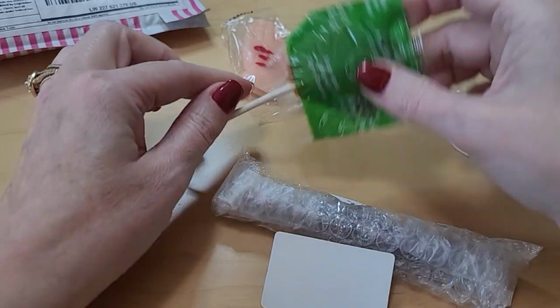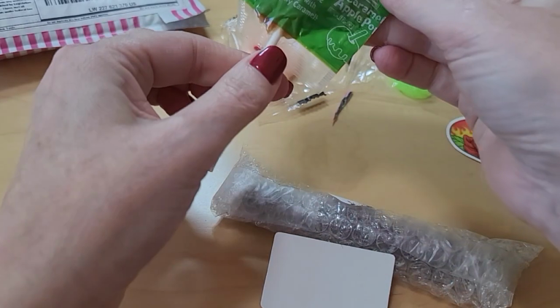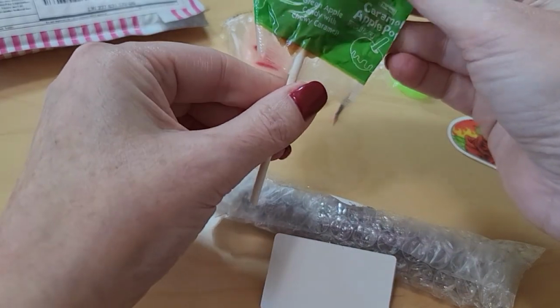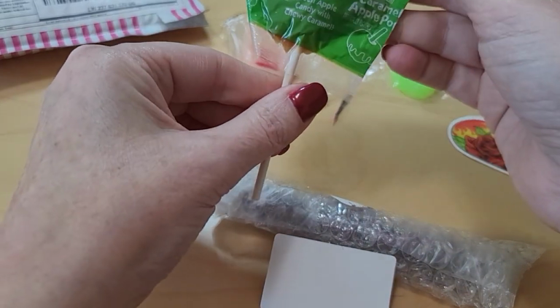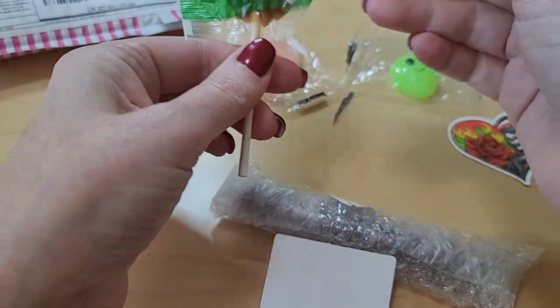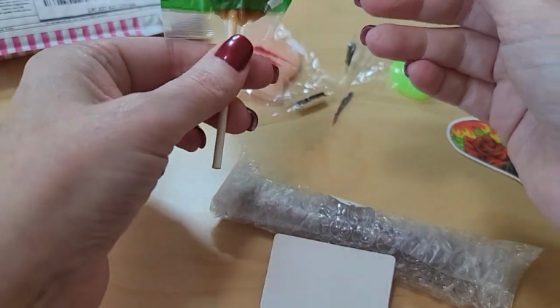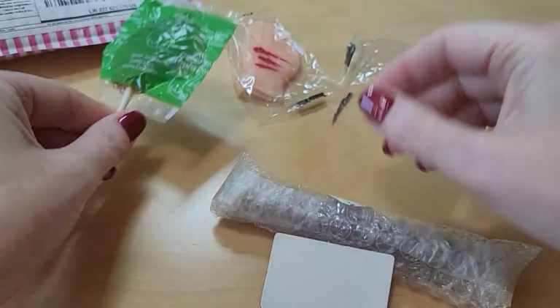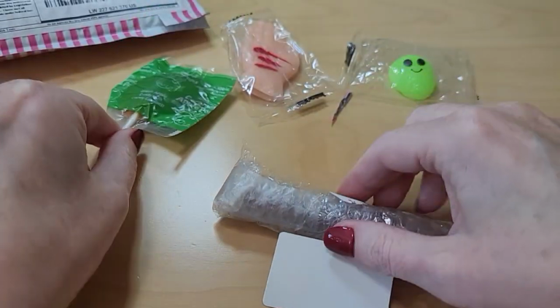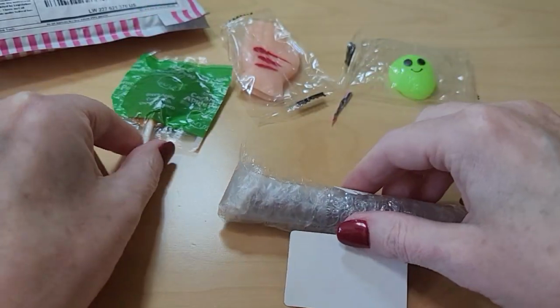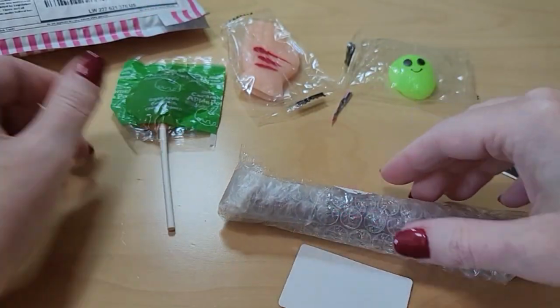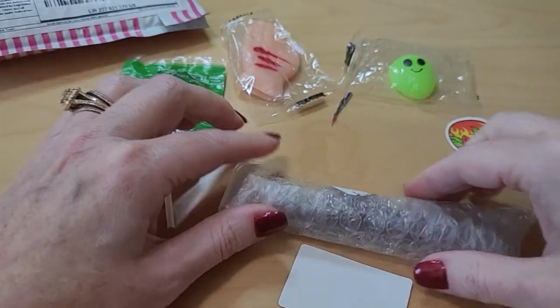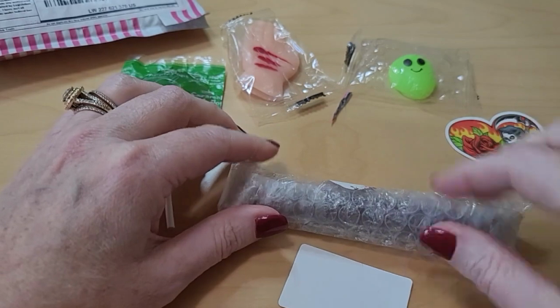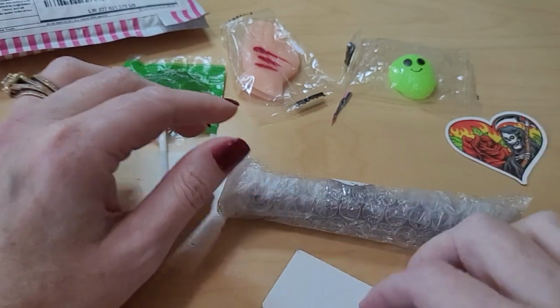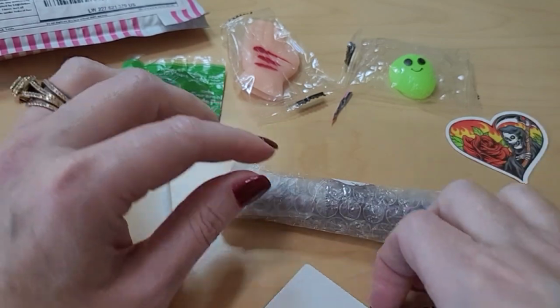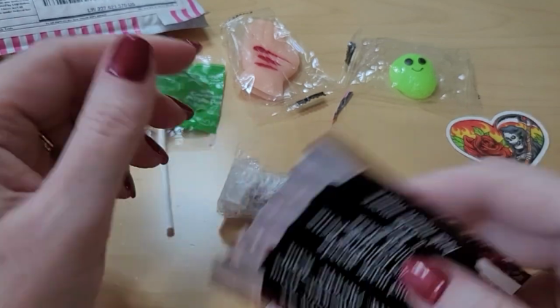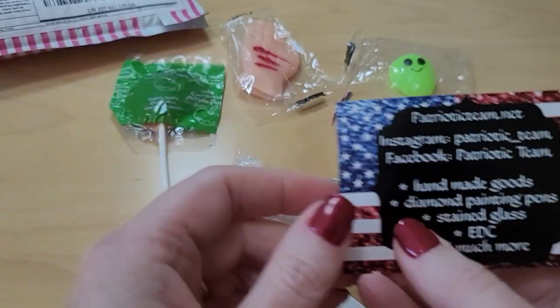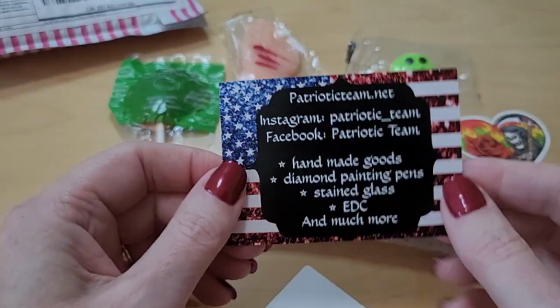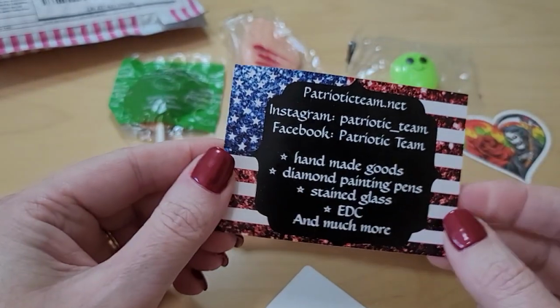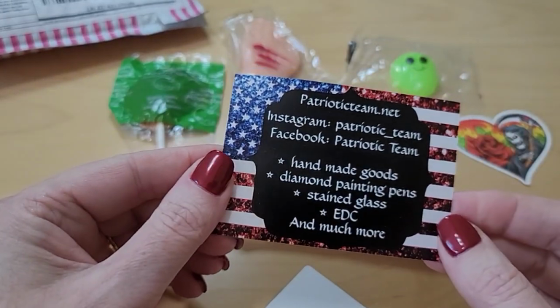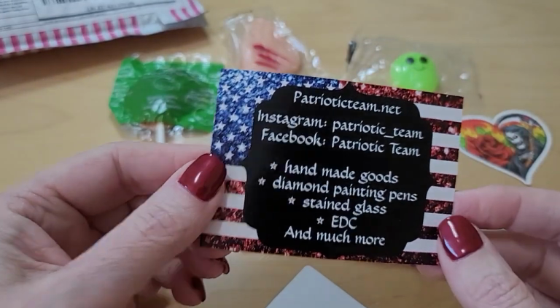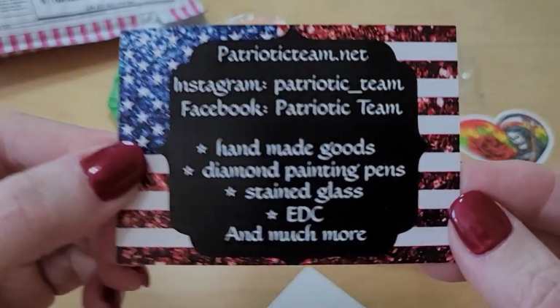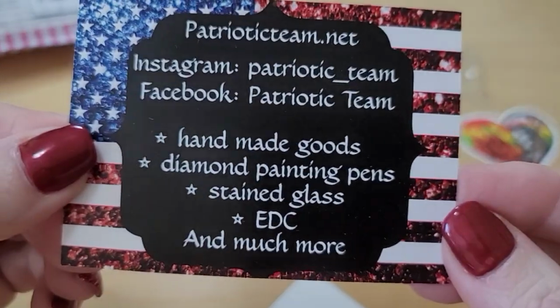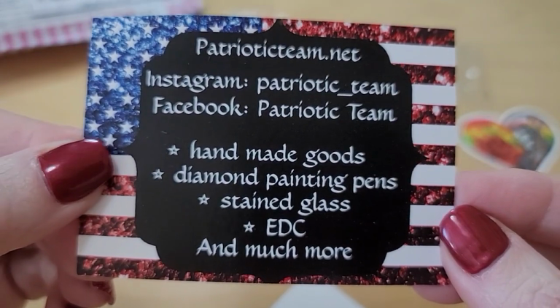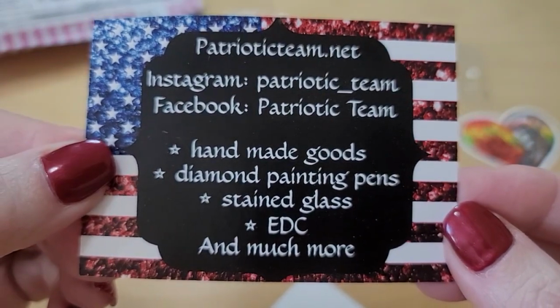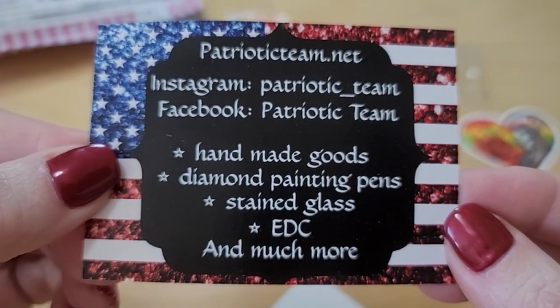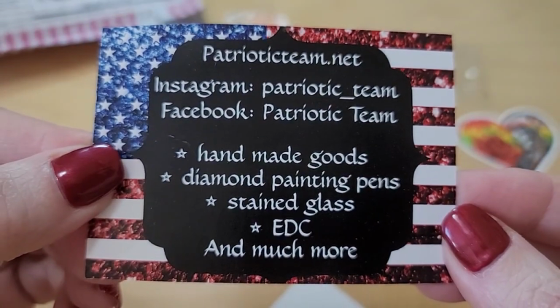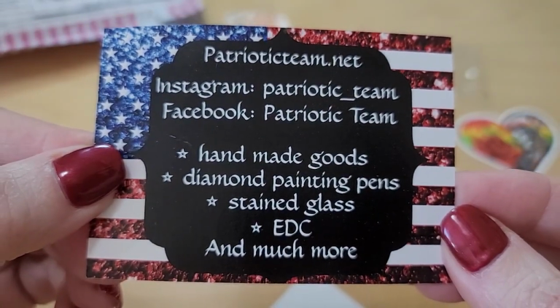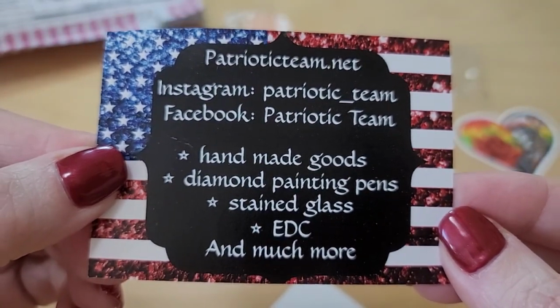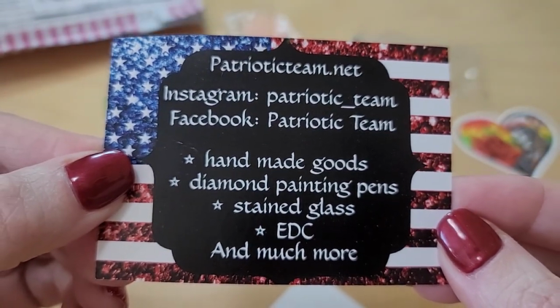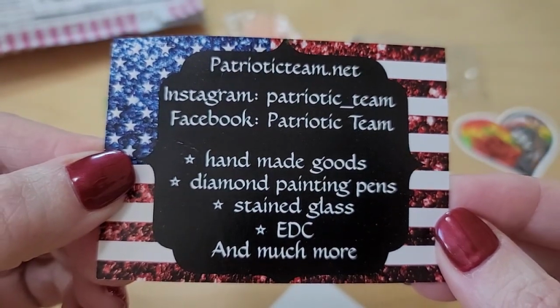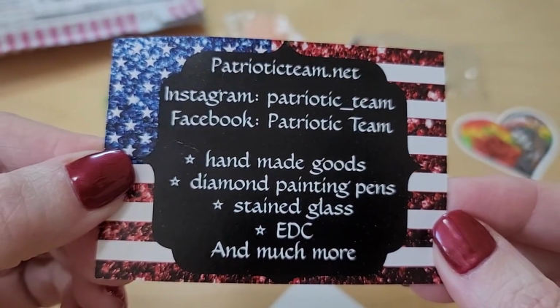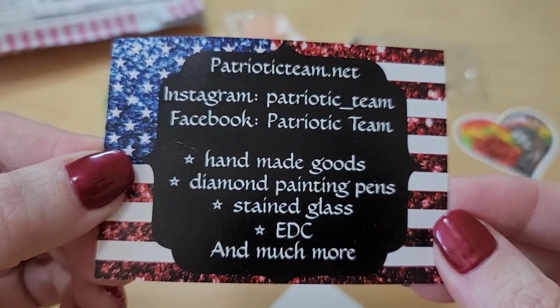And the candy — I know my son is going to scoop that off me. And here's the business card for all the details. Patriotic Teams are on Instagram and Facebook.